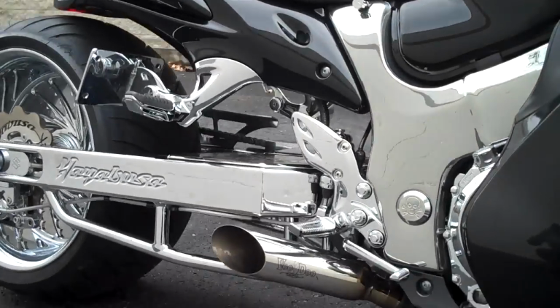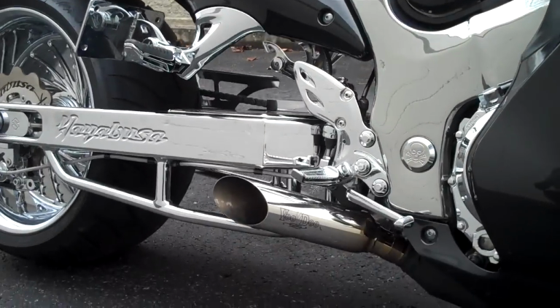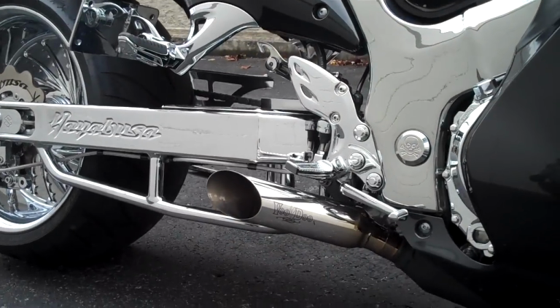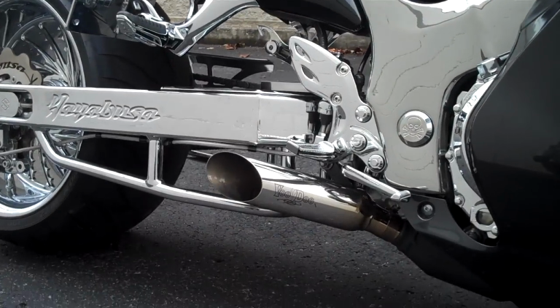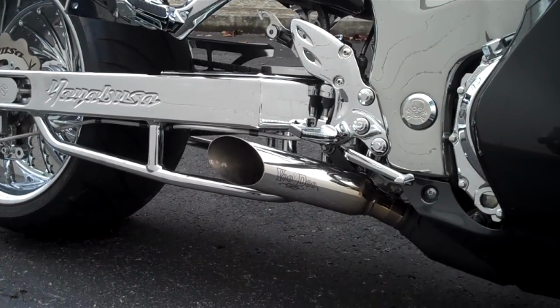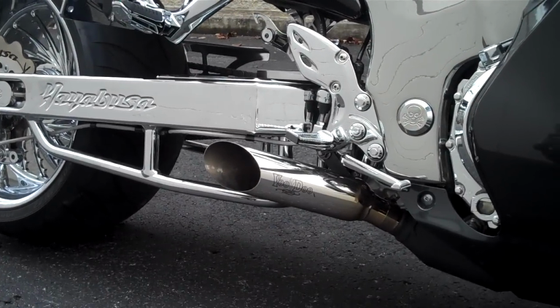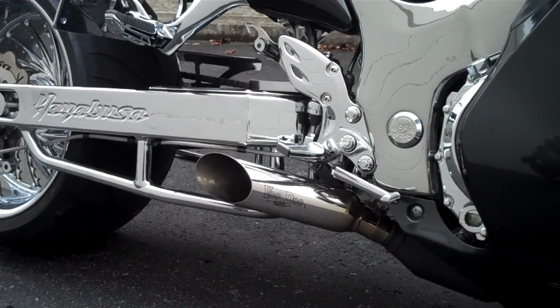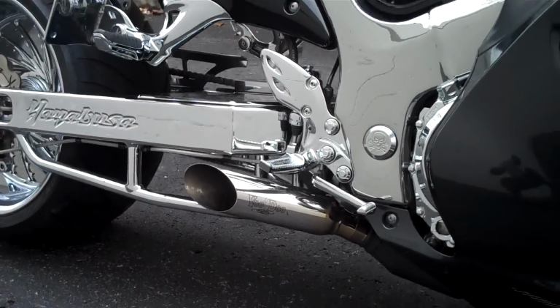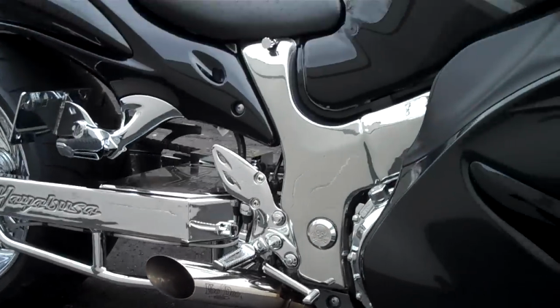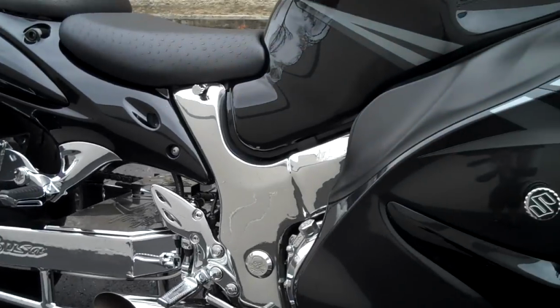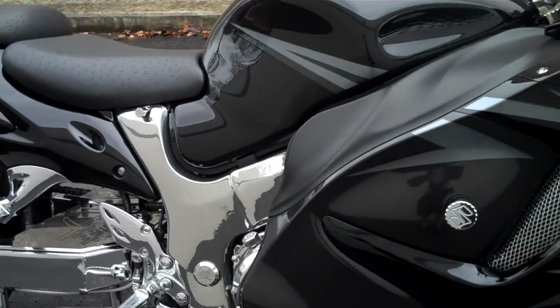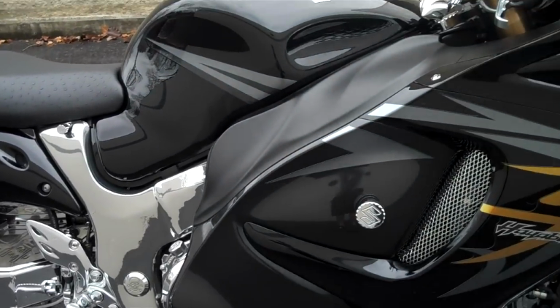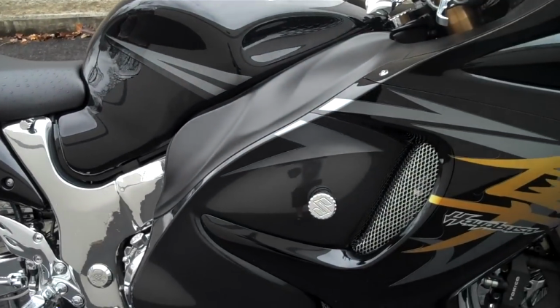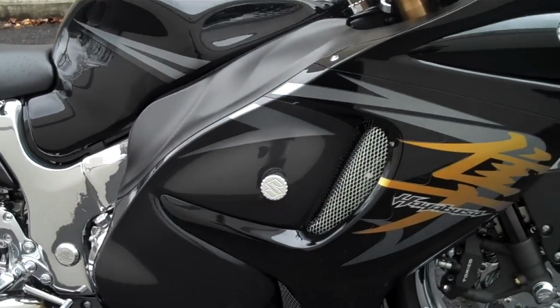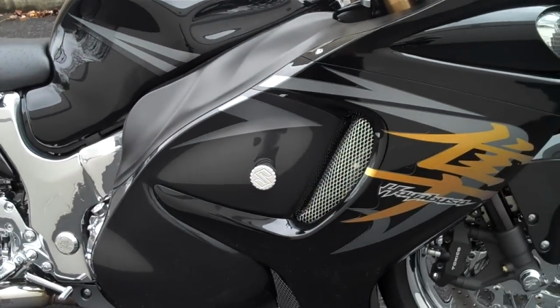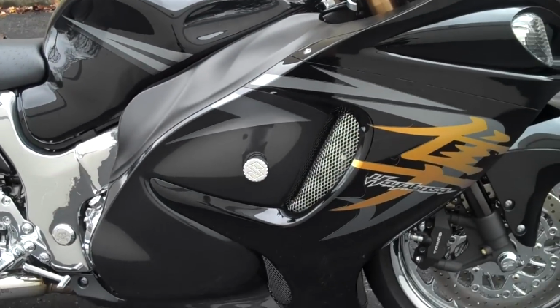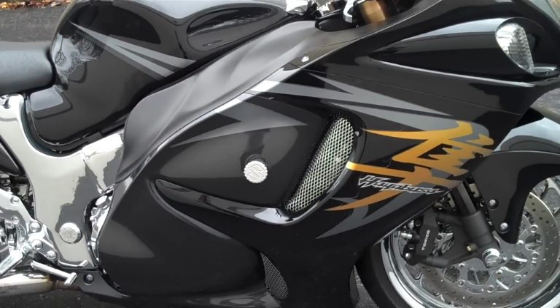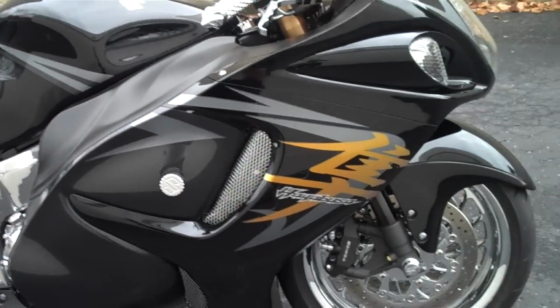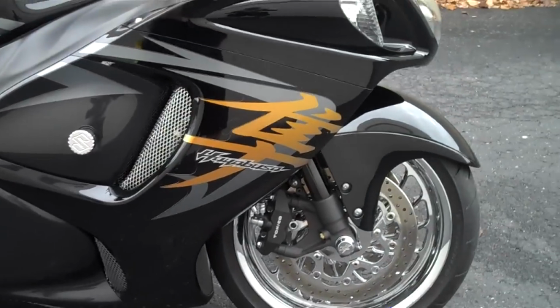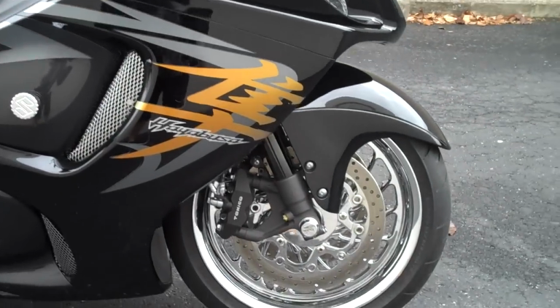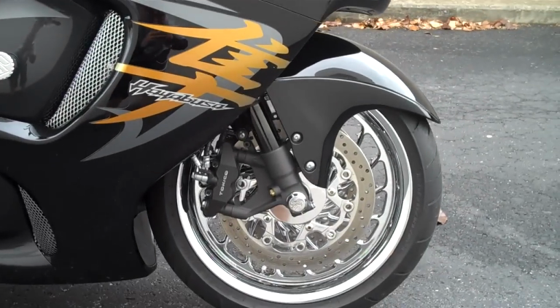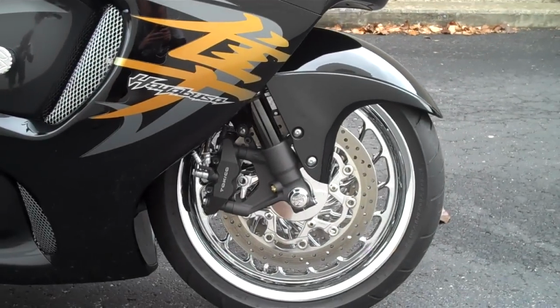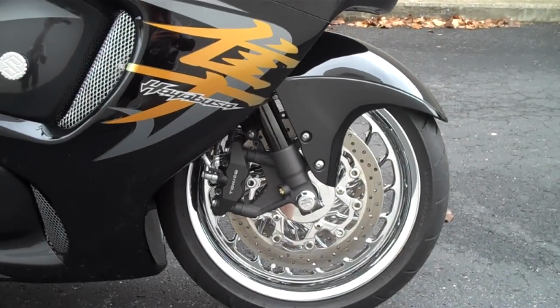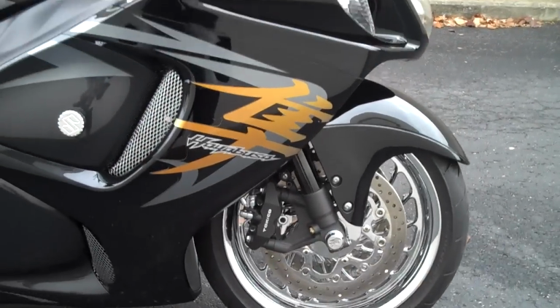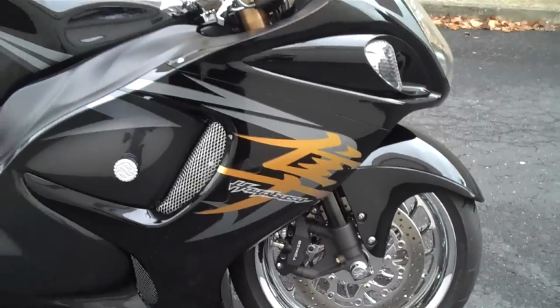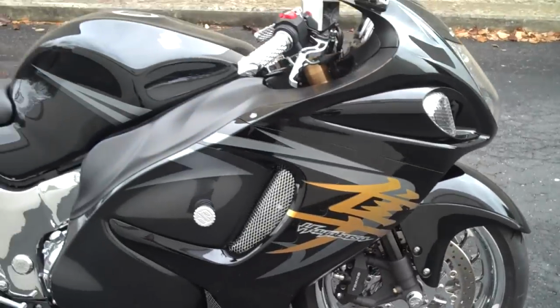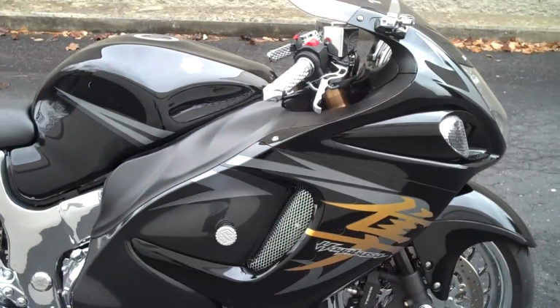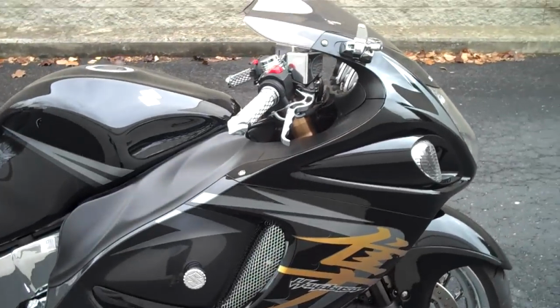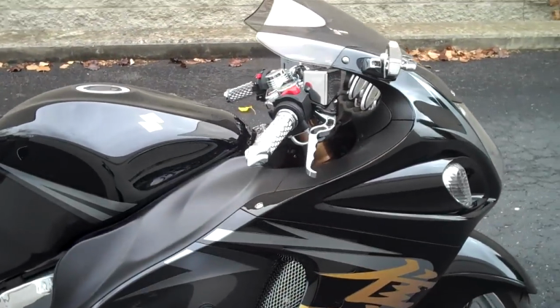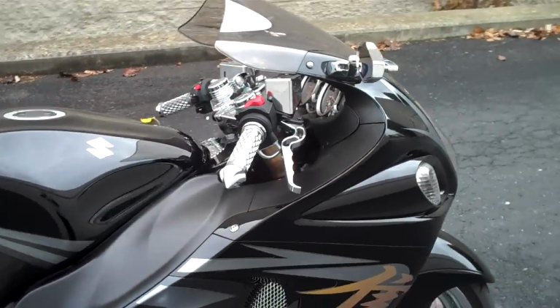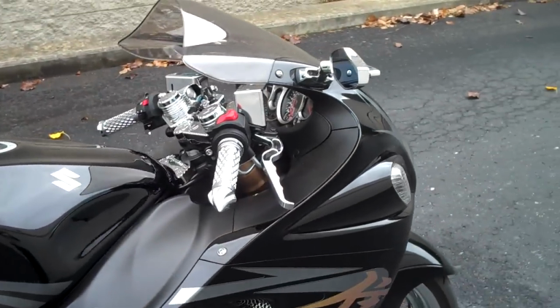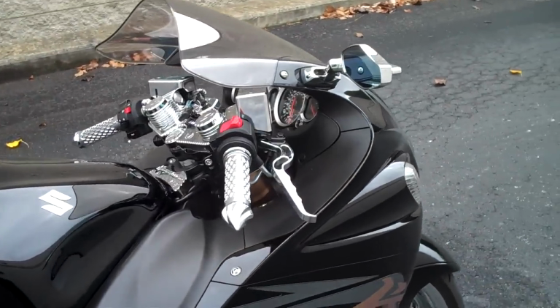Also featuring the Voodoo exhaust, chrome frame sliders and fairing screens, chrome rotors in the front, and chrome grips, levers, and mirrors.